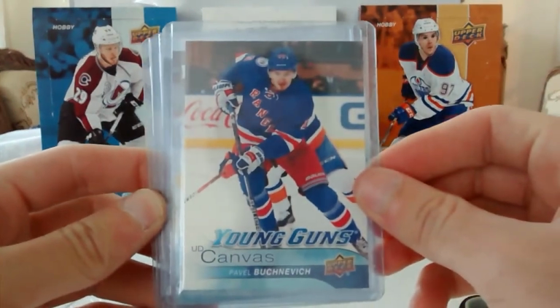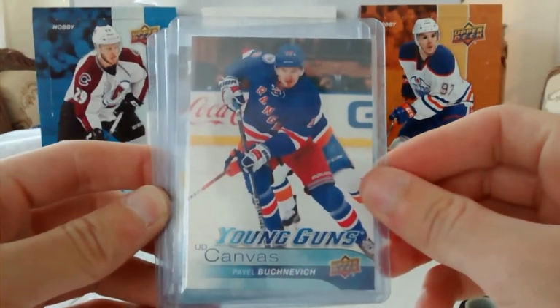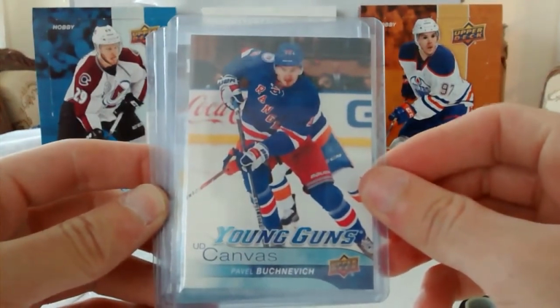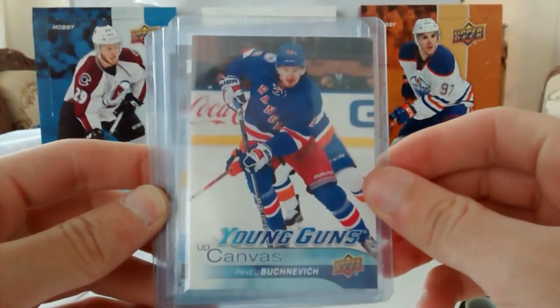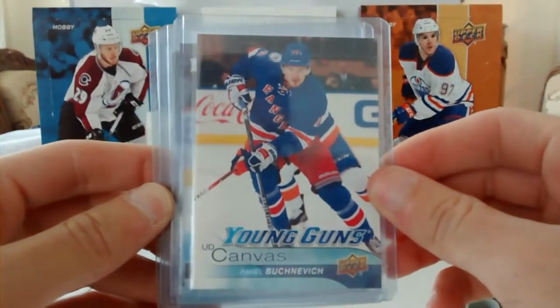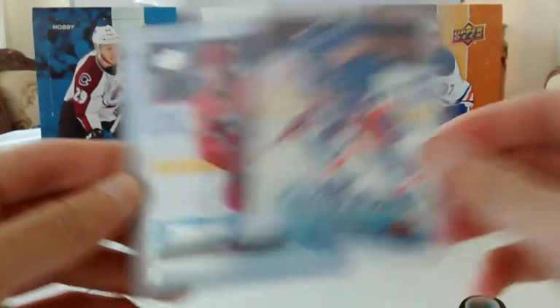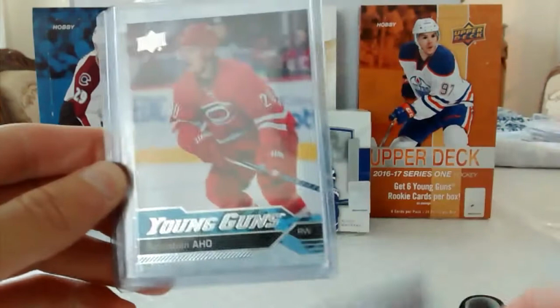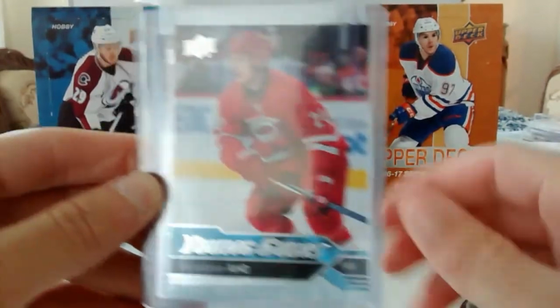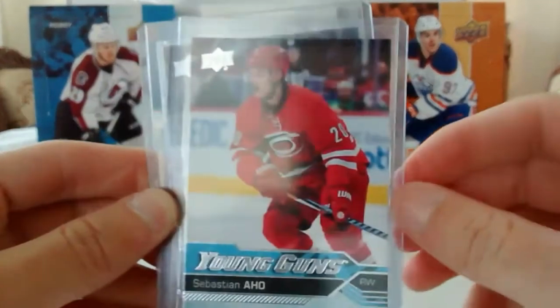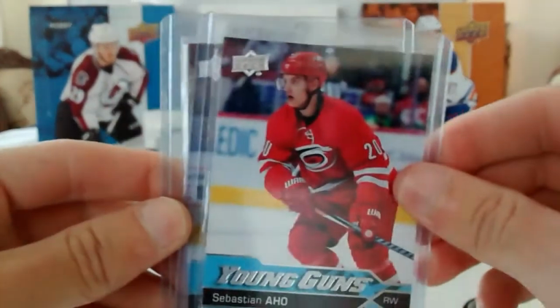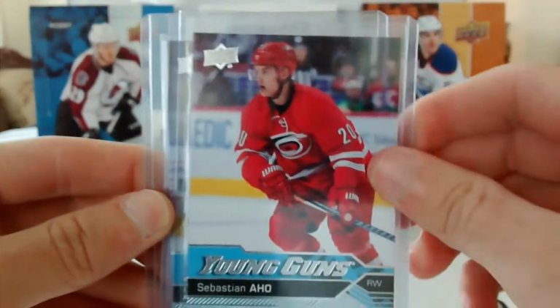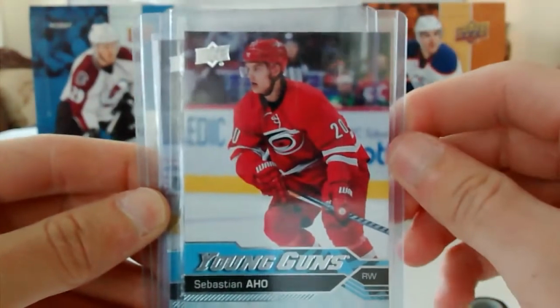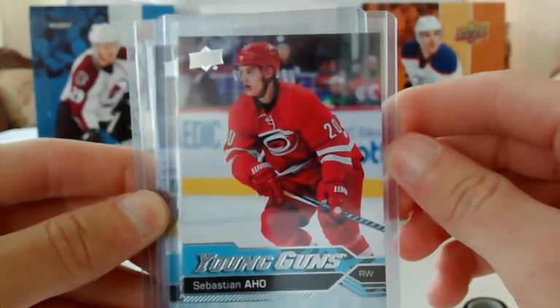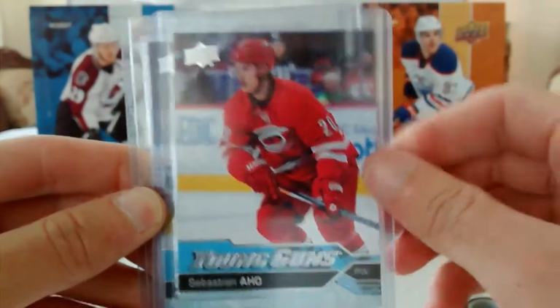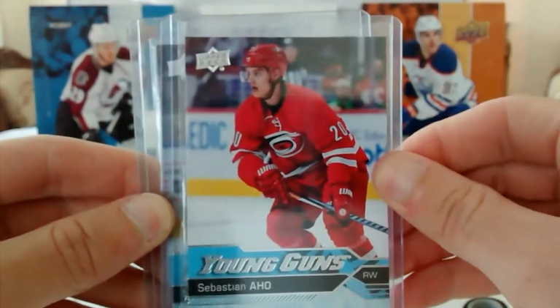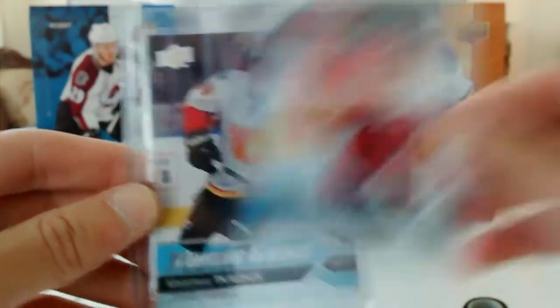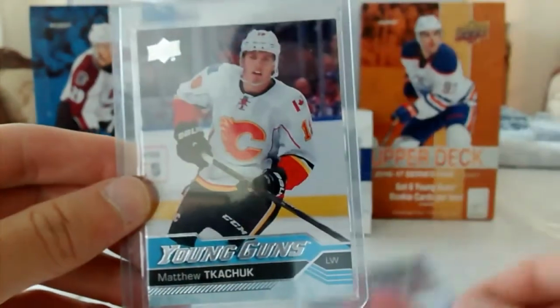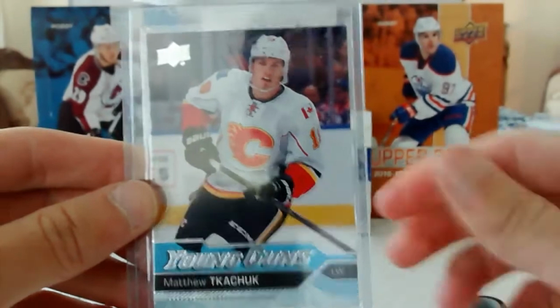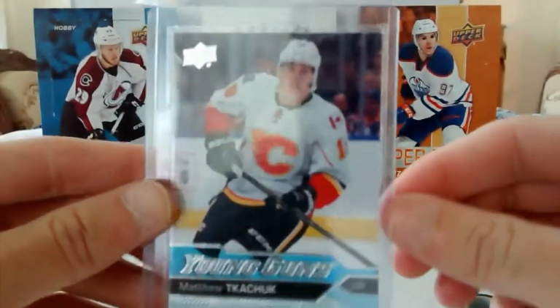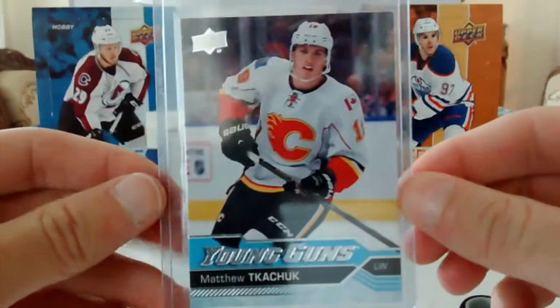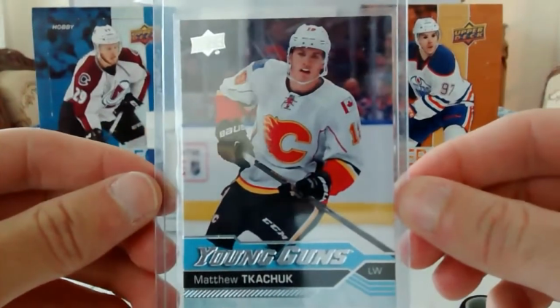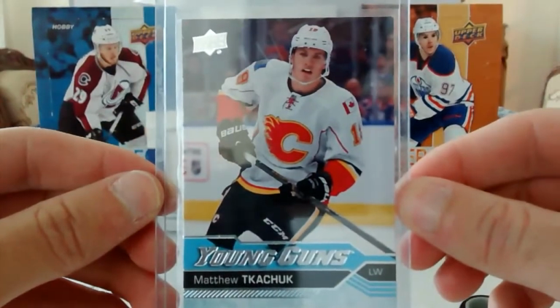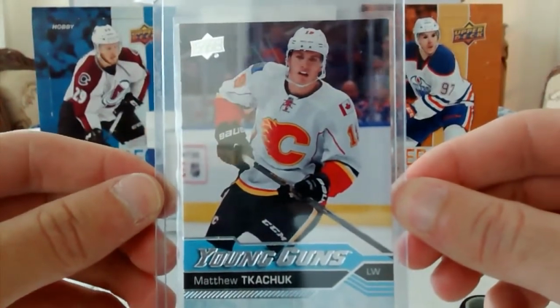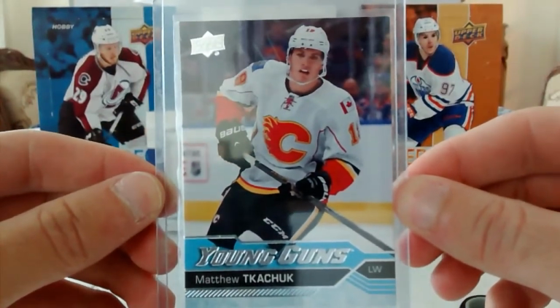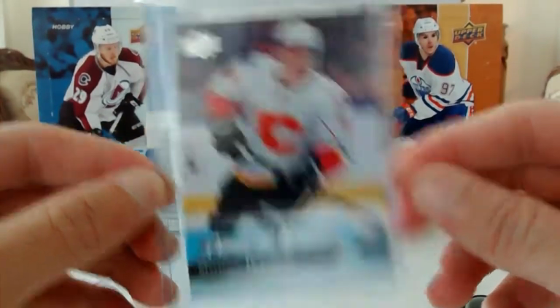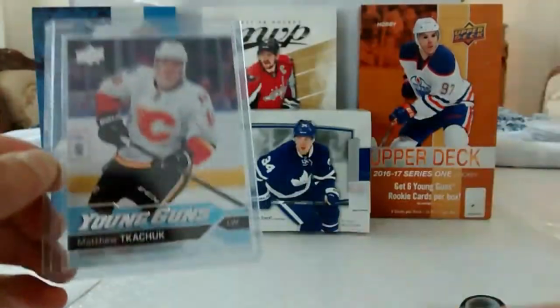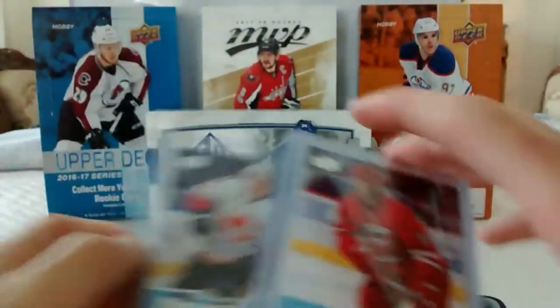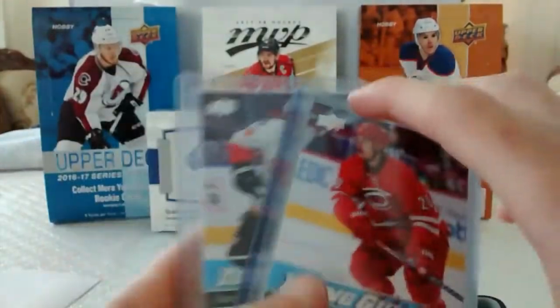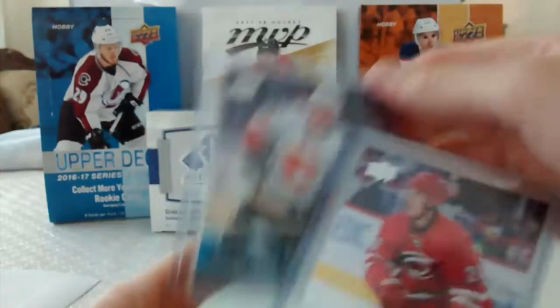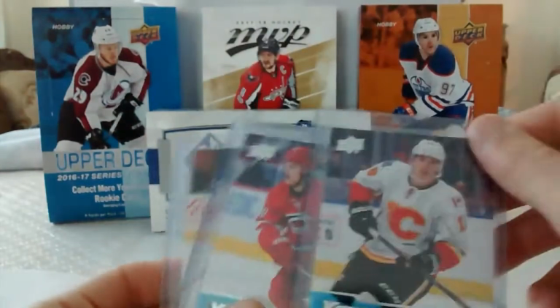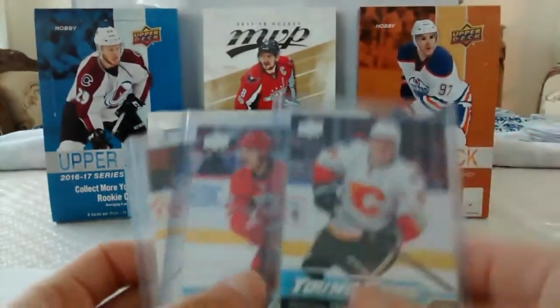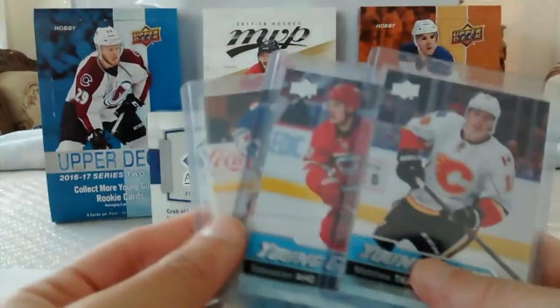We have a Pavel Buchnevich Young Guns Canvas, a Sebastian Aho Young Guns, and a Matthew Tkachuk Young Guns. So three very nice players.